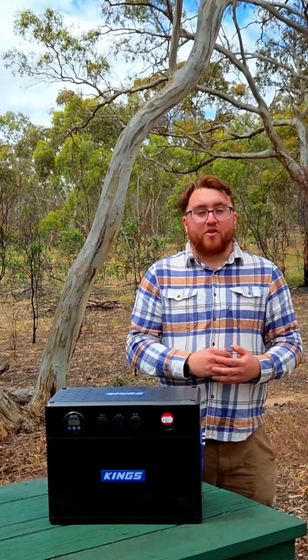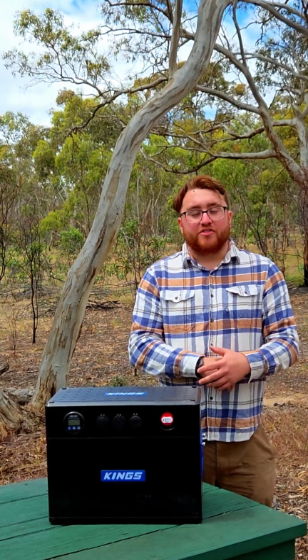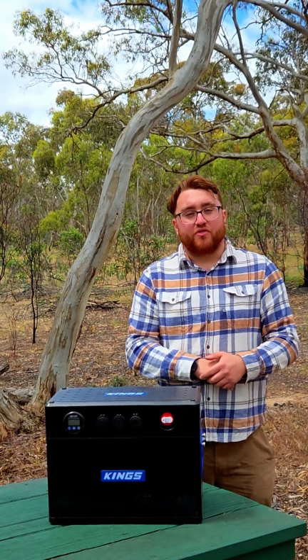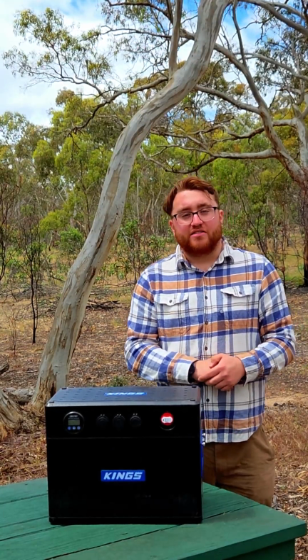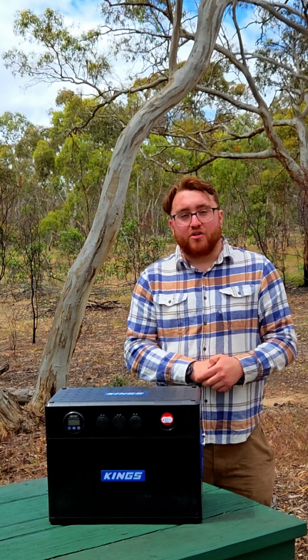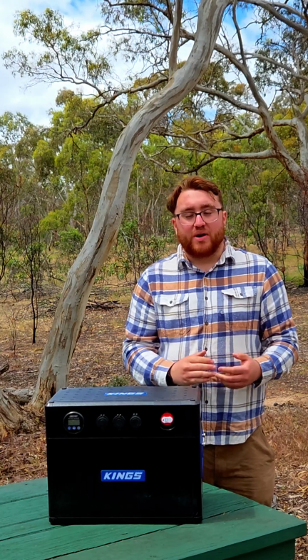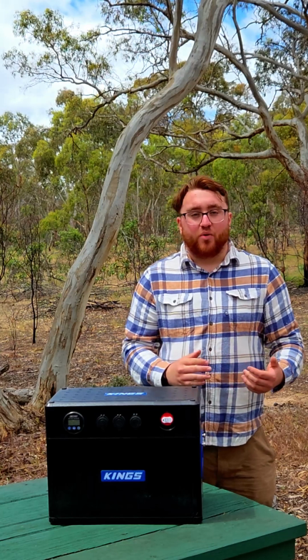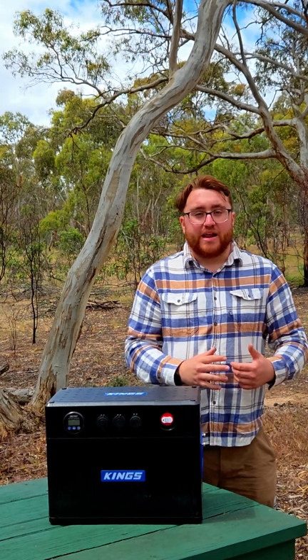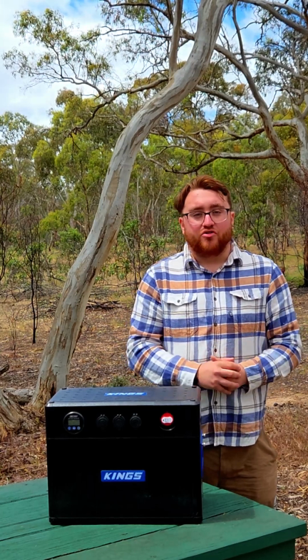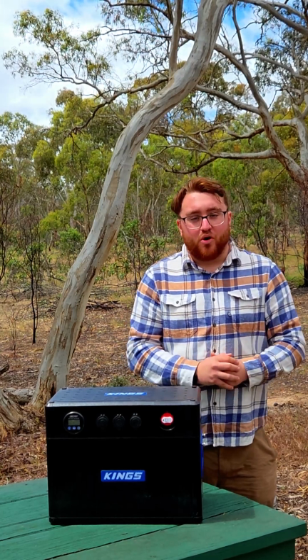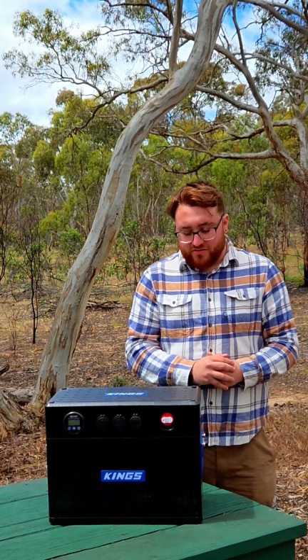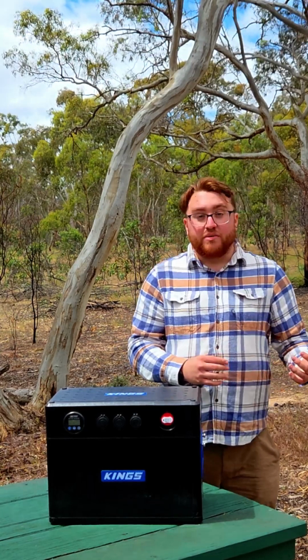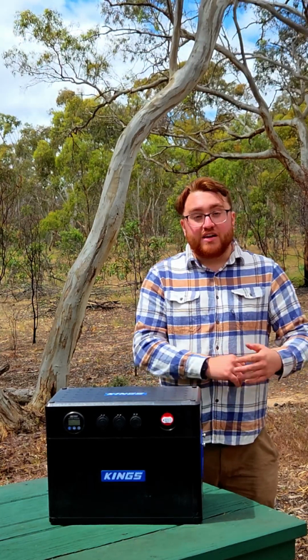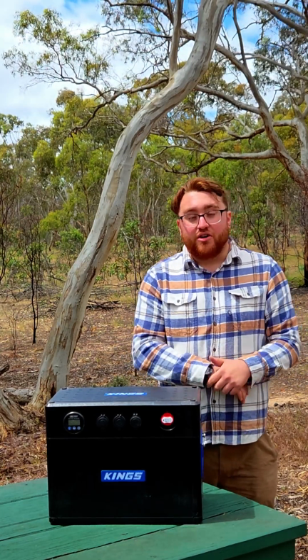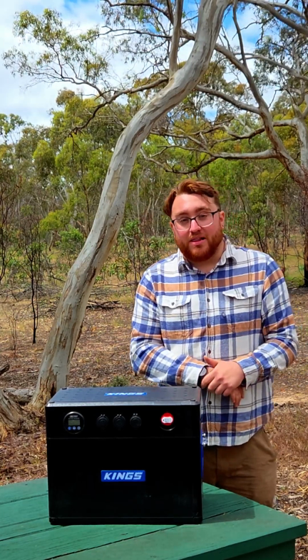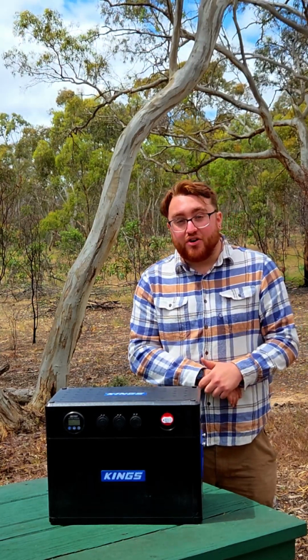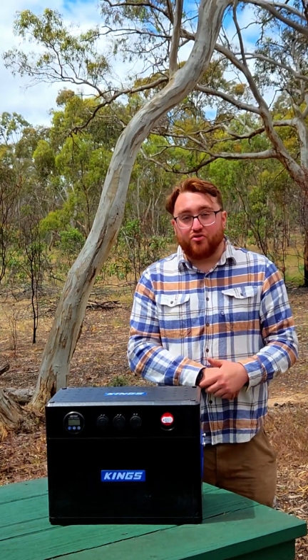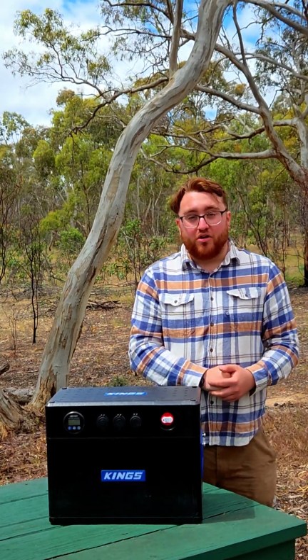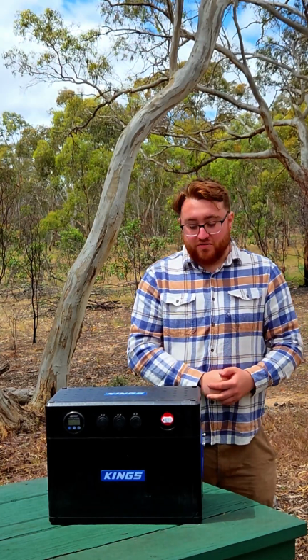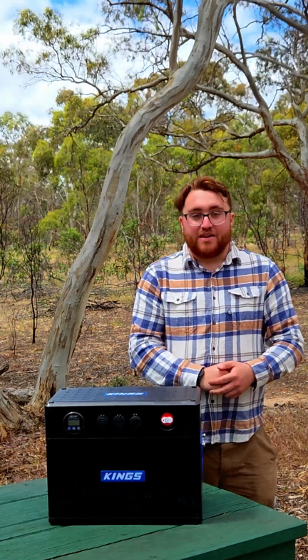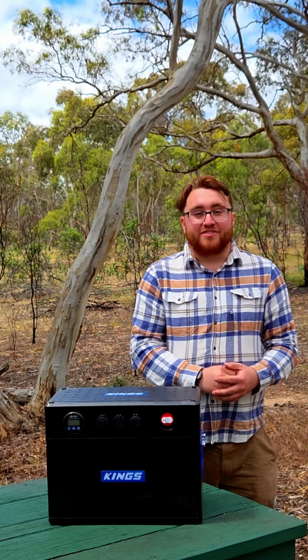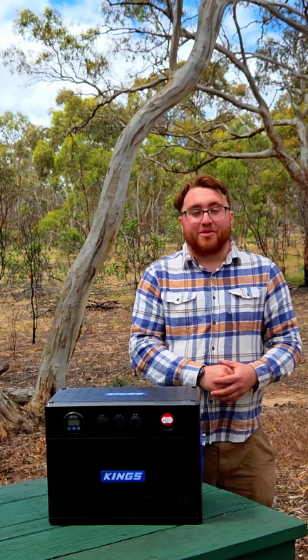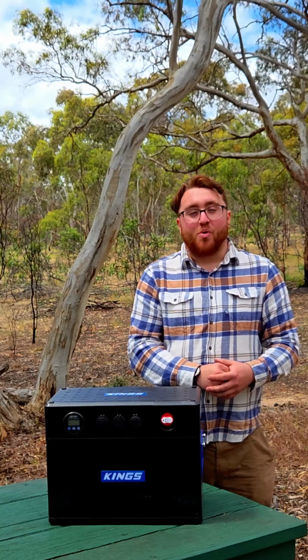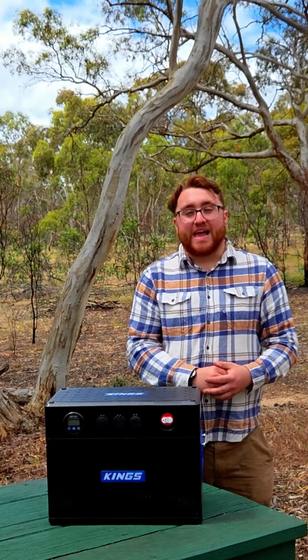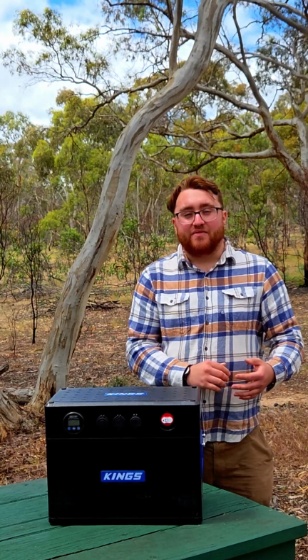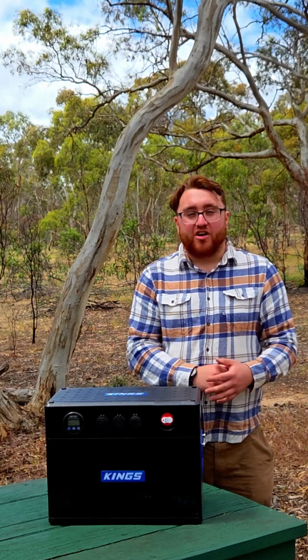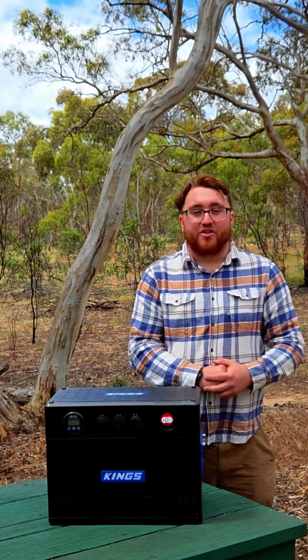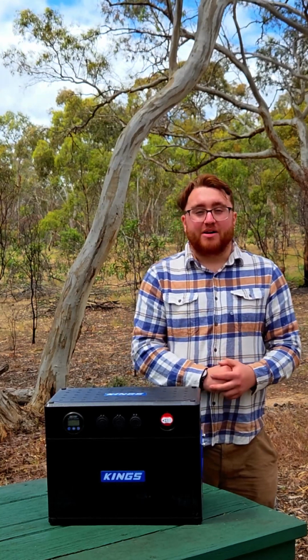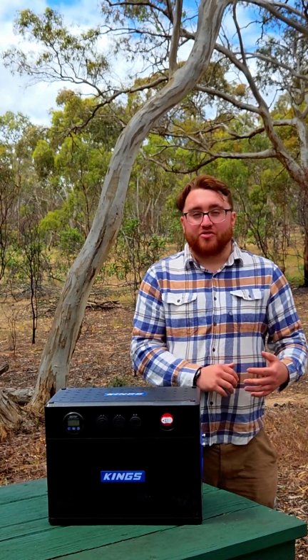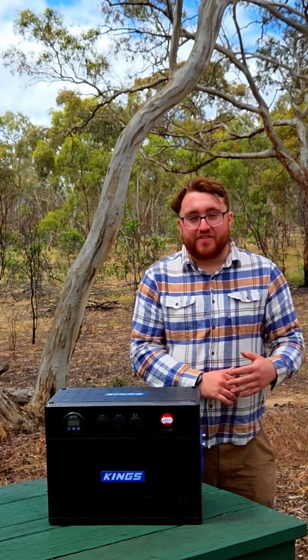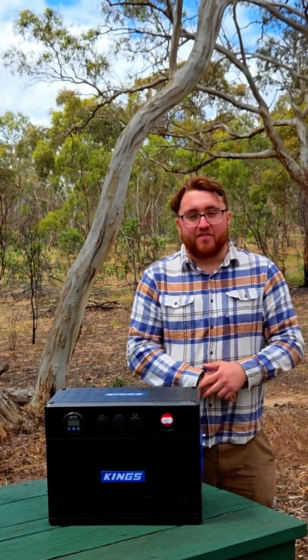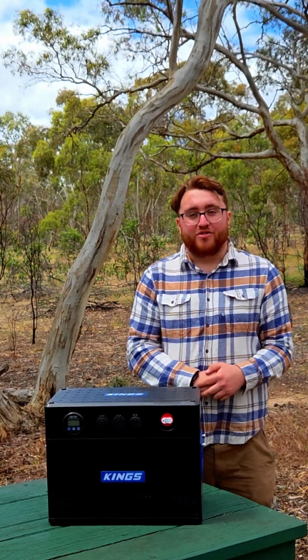12 volt fridges or freezers can run between 40 and 100 watts. Coffee machines run about 1100 watts, and for example a Milwaukee 18 volt charger runs about 155 watts.